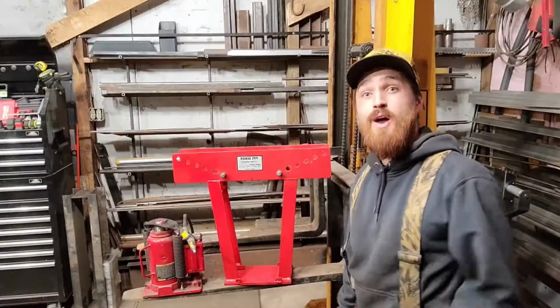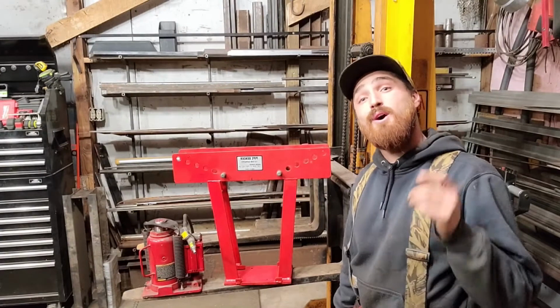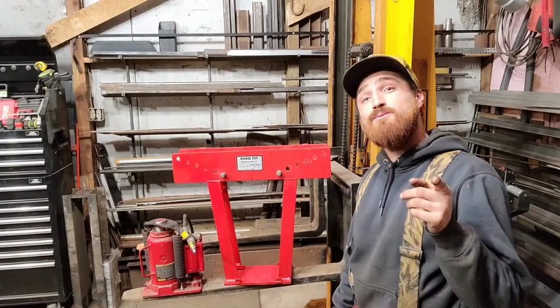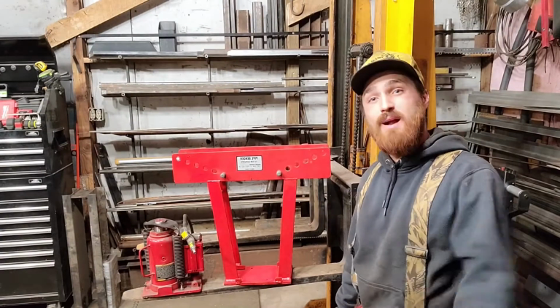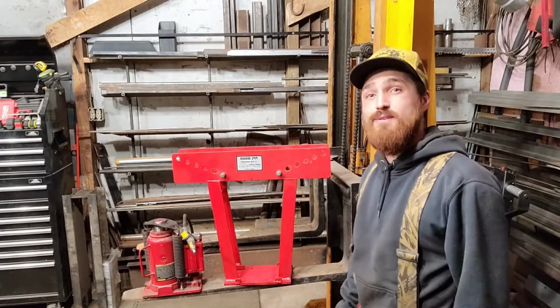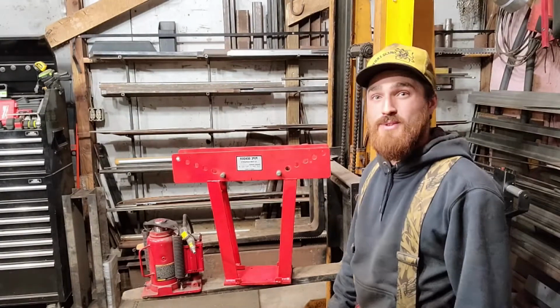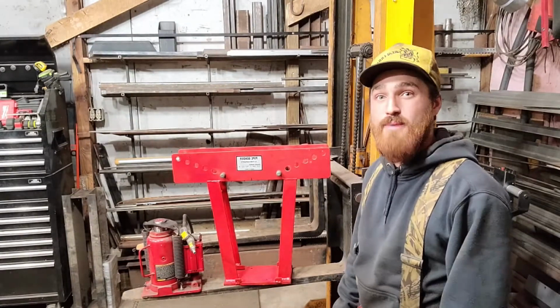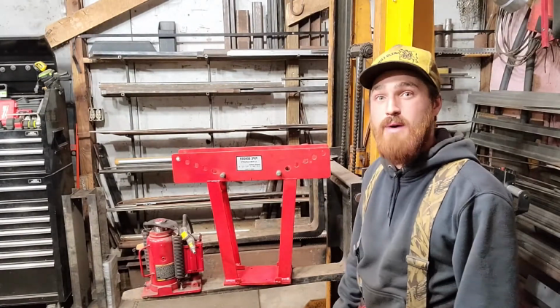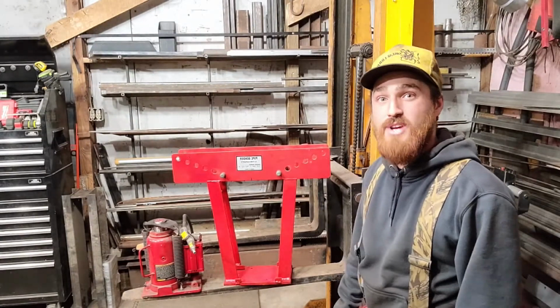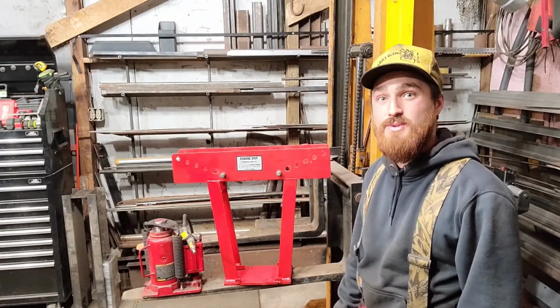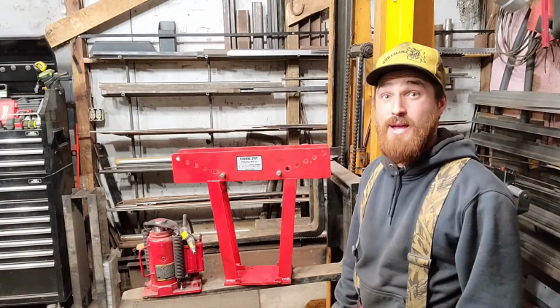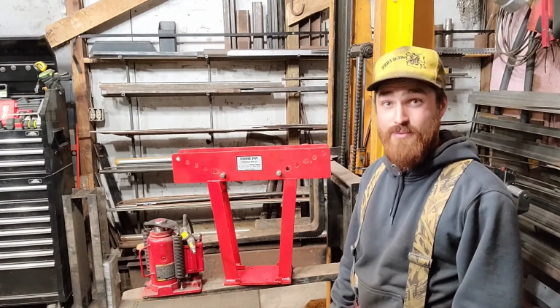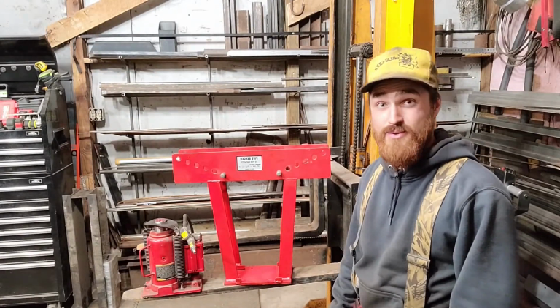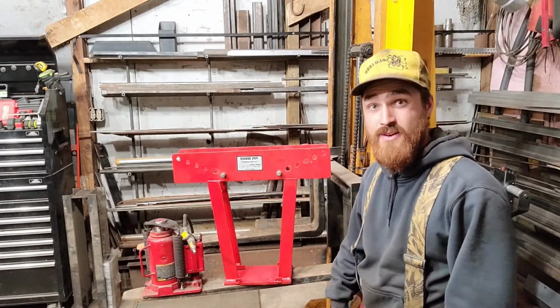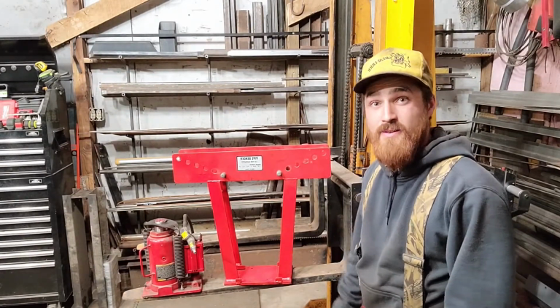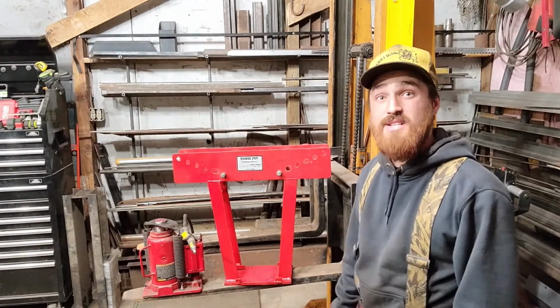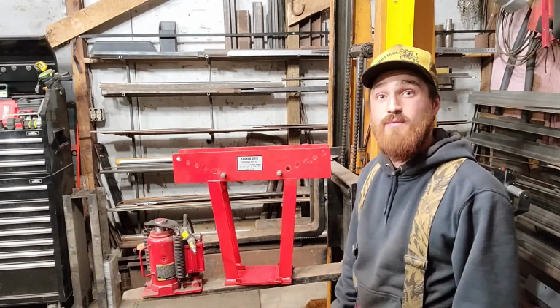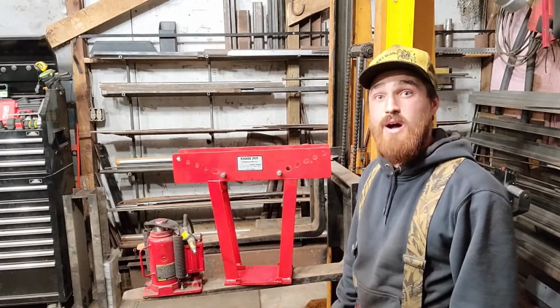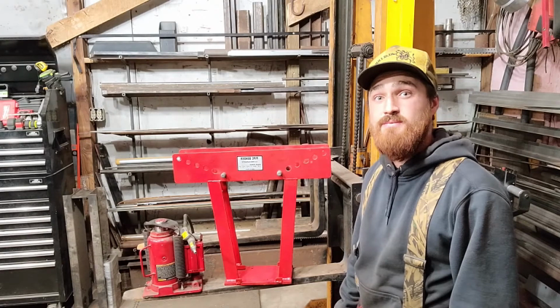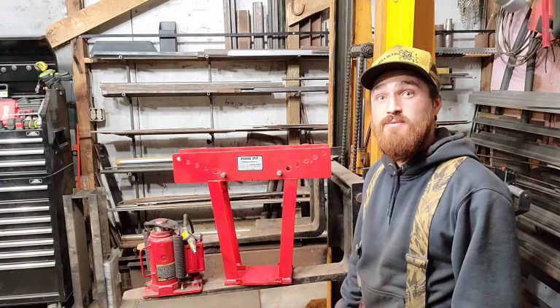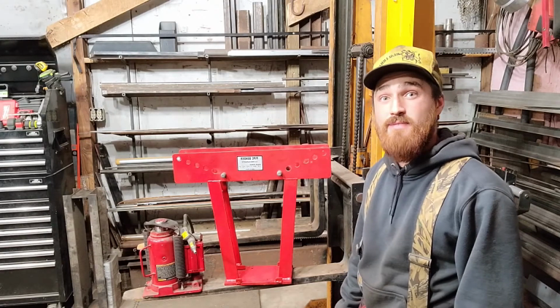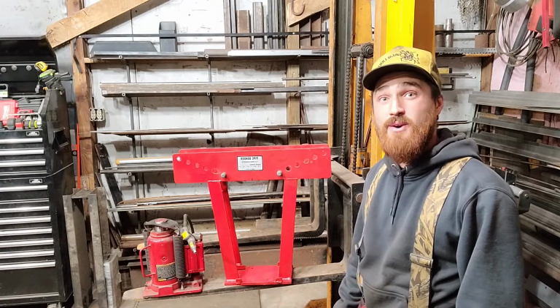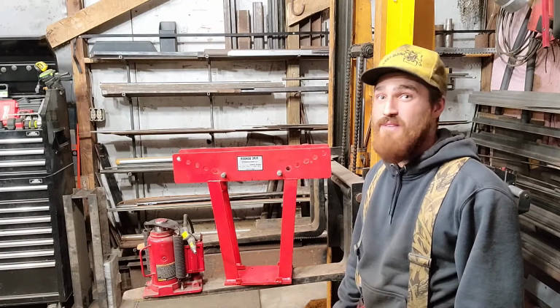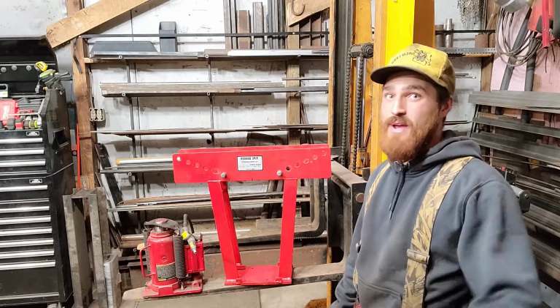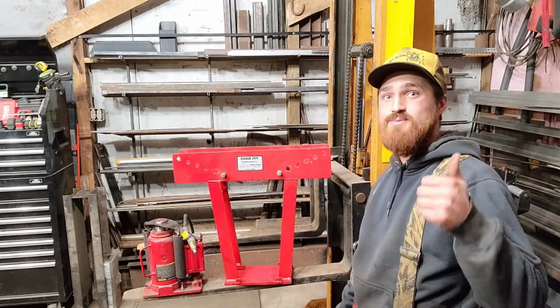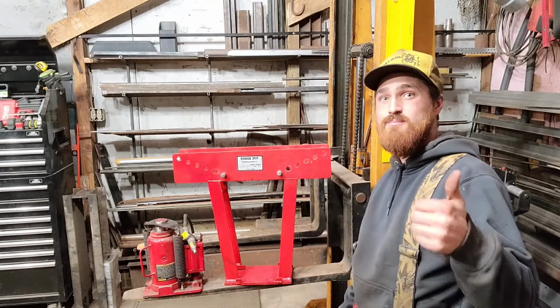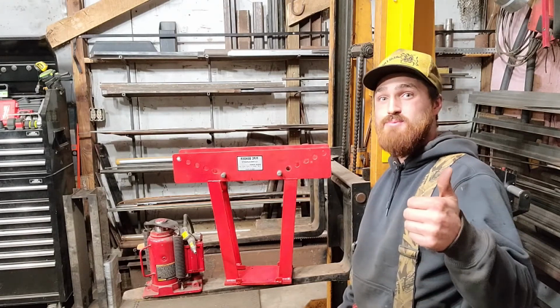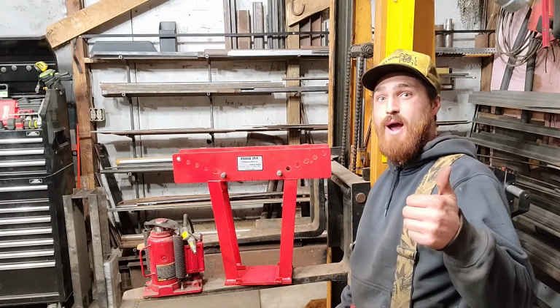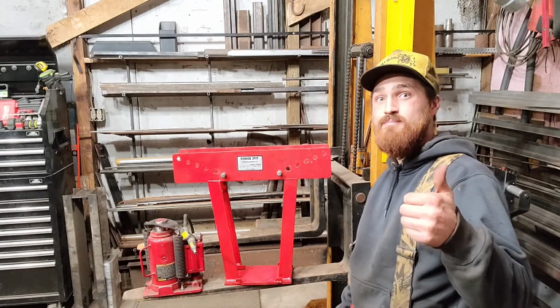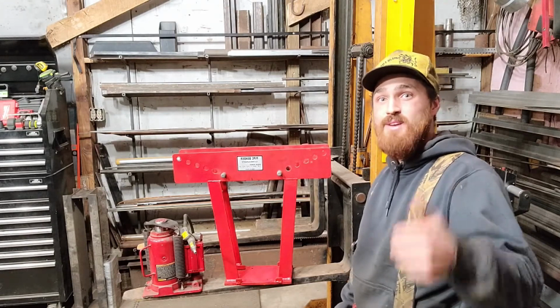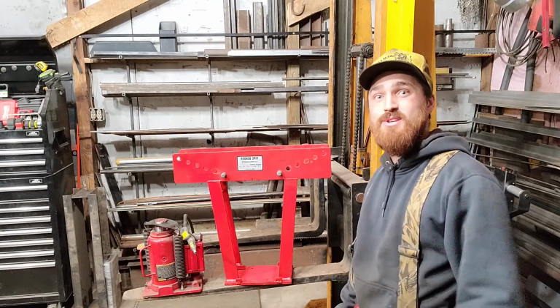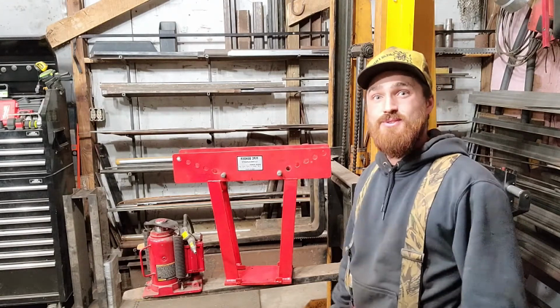Well, I don't know about you, but I'm looking forward to turning my old bottle jack into a lampshade post. Thanks everyone for watching. If you liked the video, give it a big thumbs up, subscribe, and you'll see me soon.